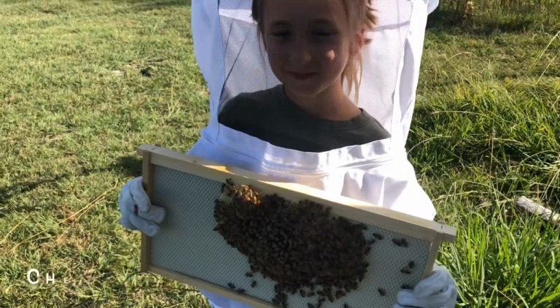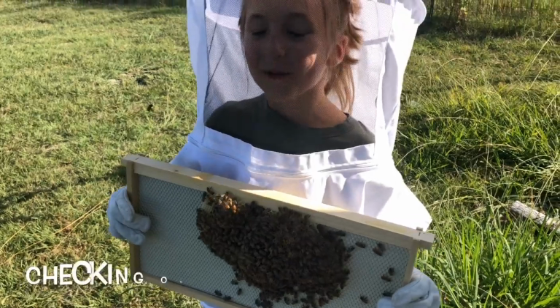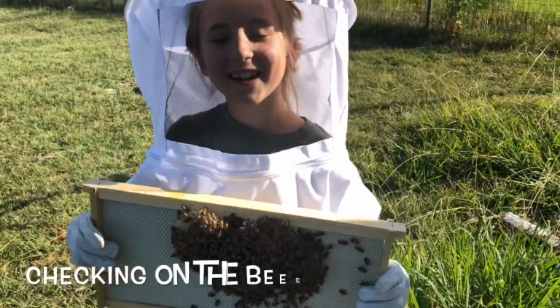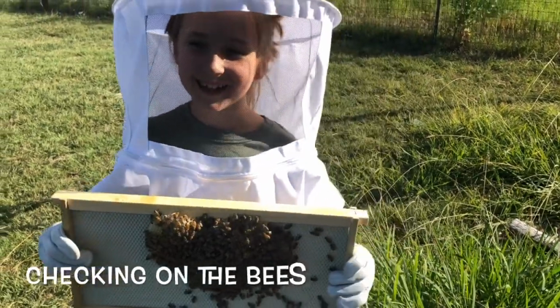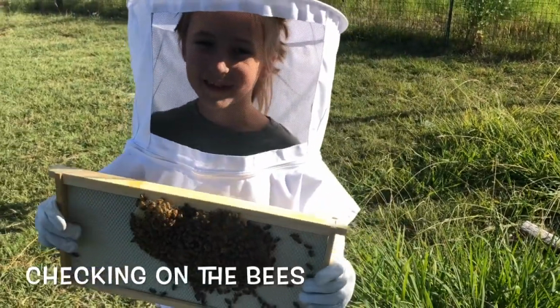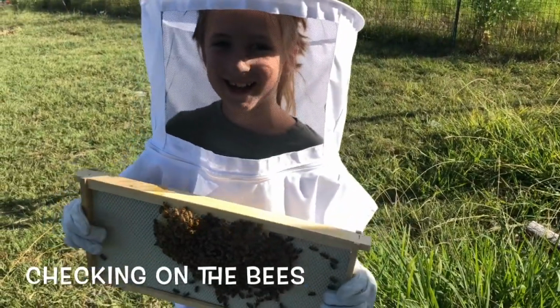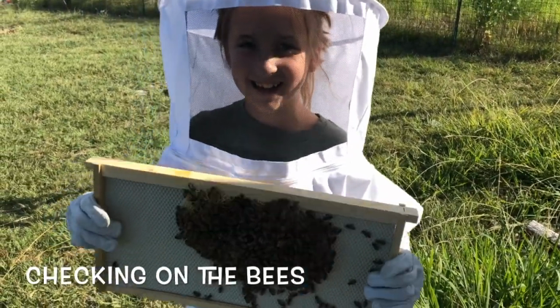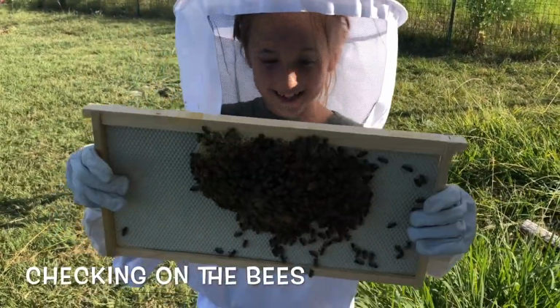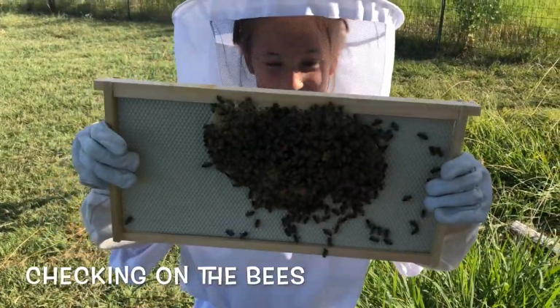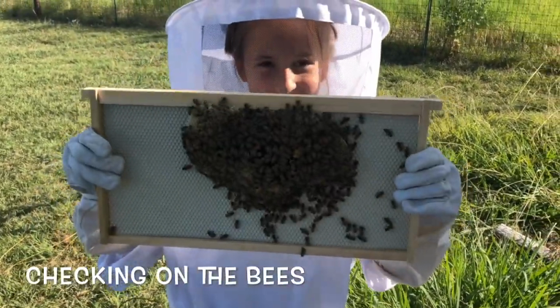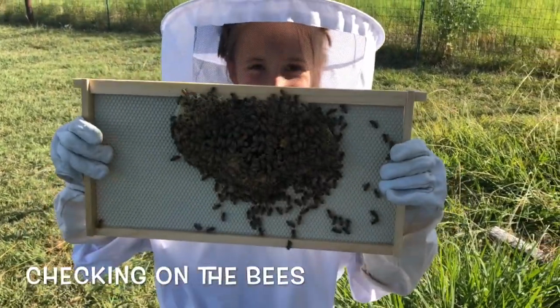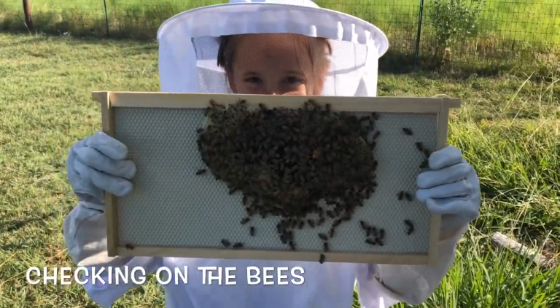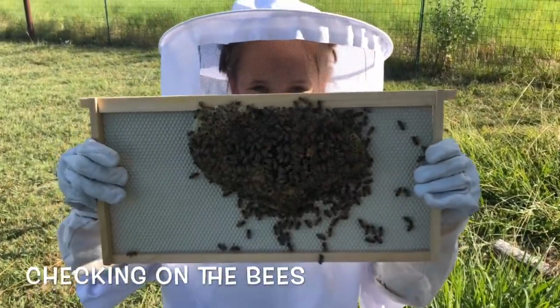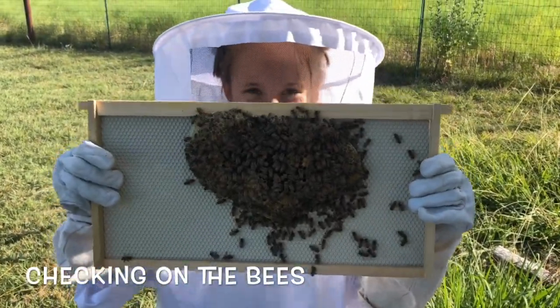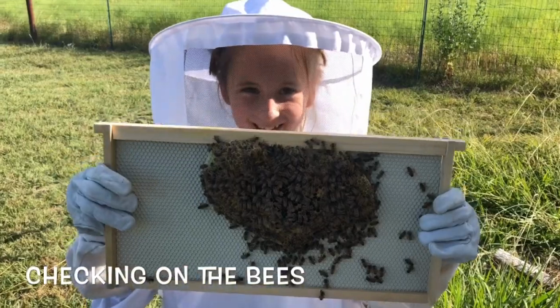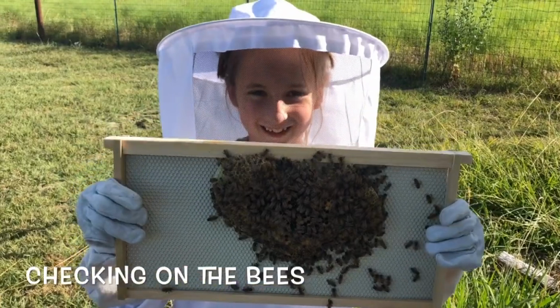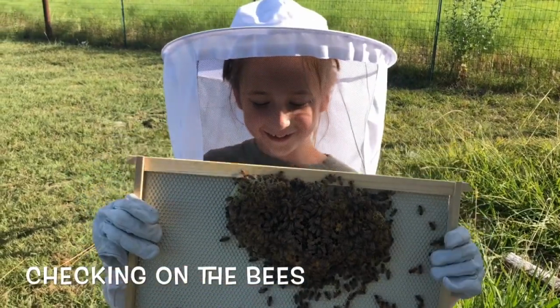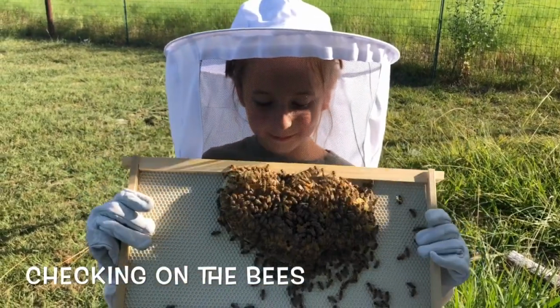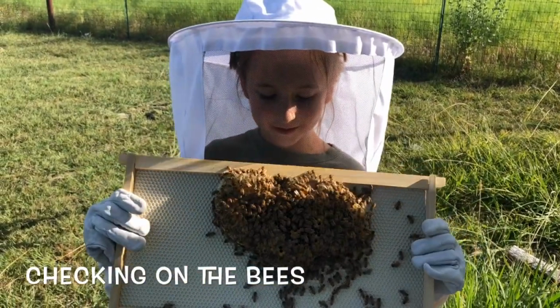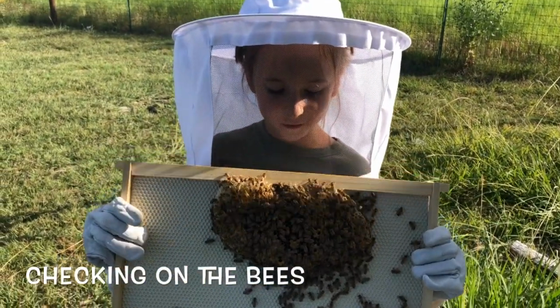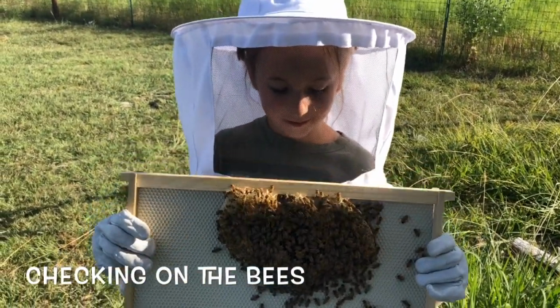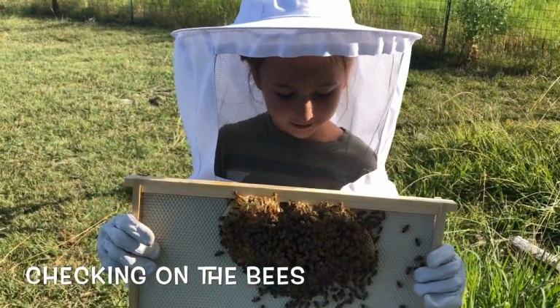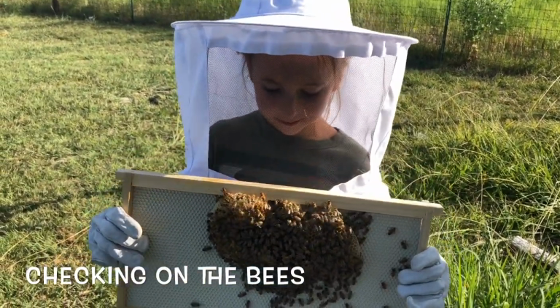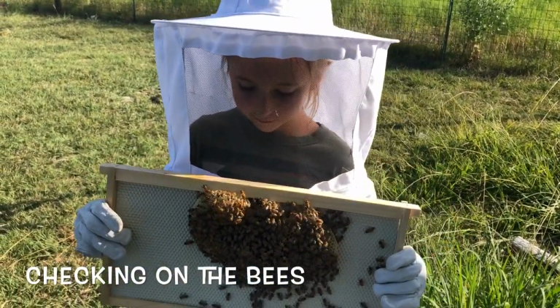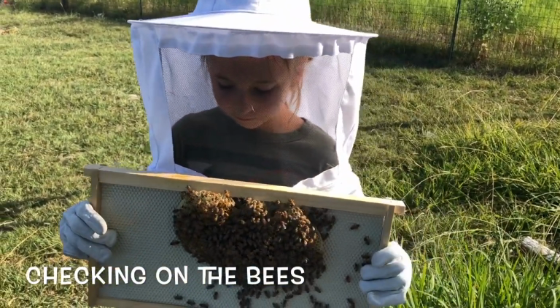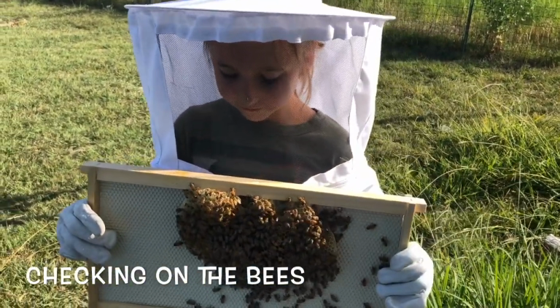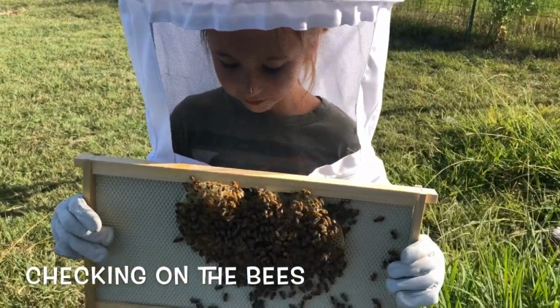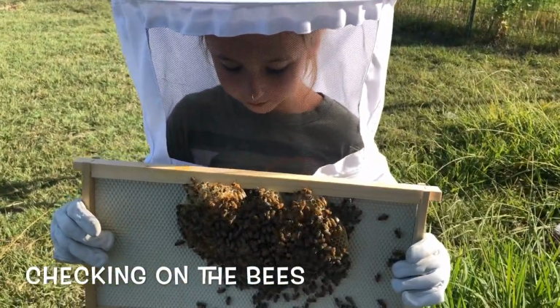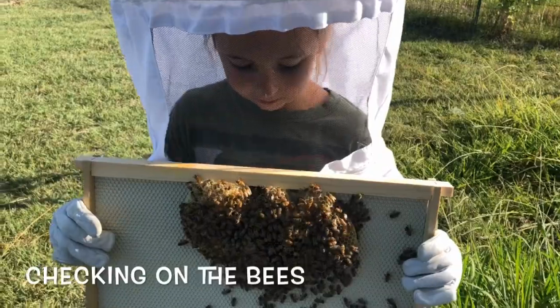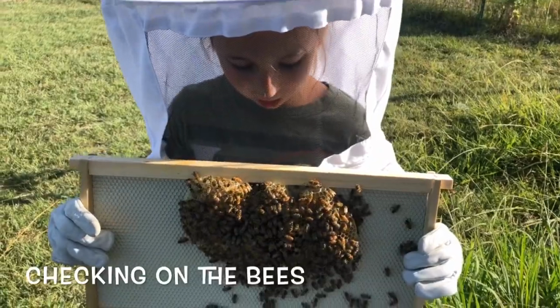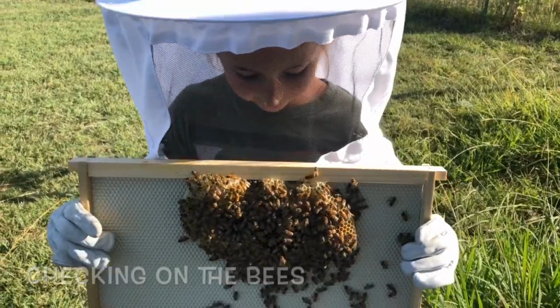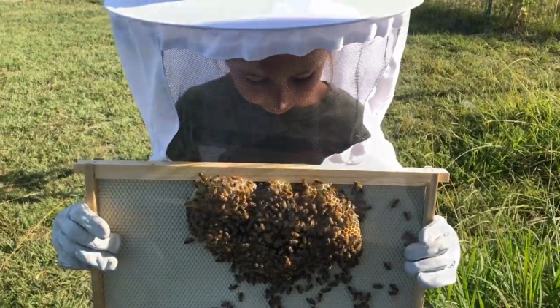We're out here checking on the bees today. All these bees are going nuts. I'm kind of making a bunch of honey right now.